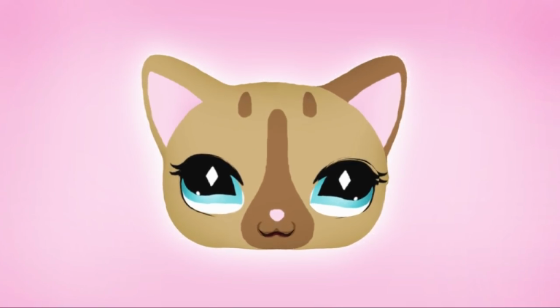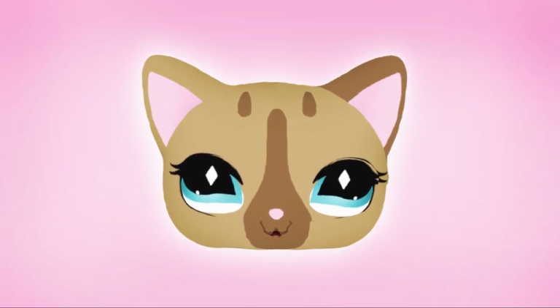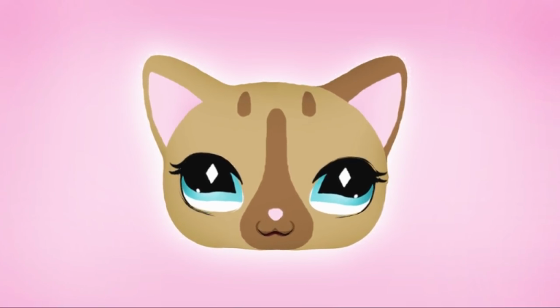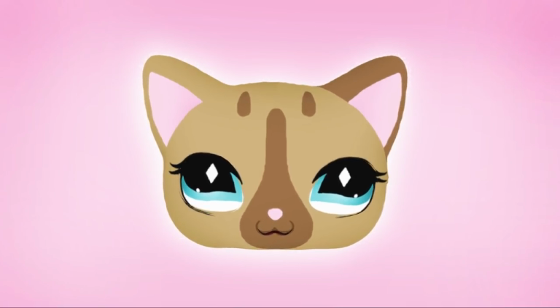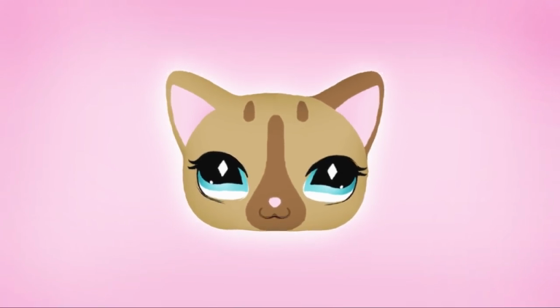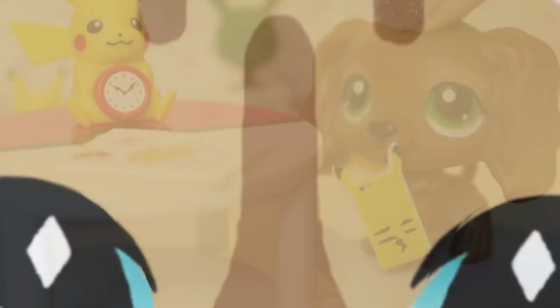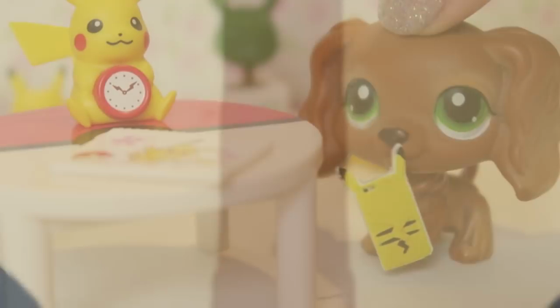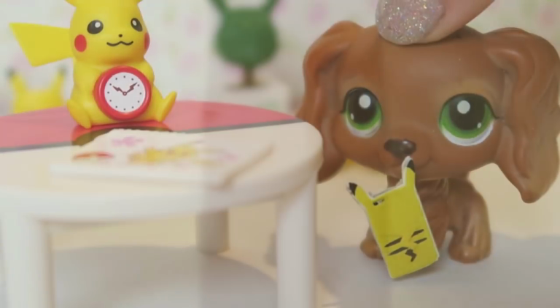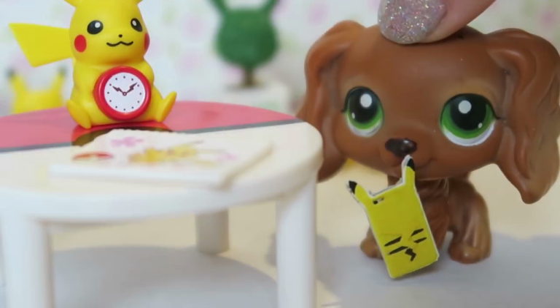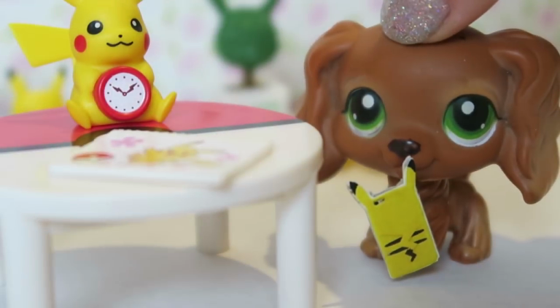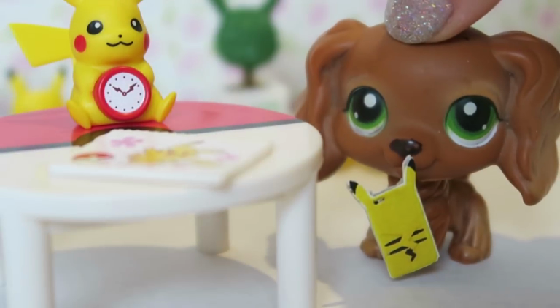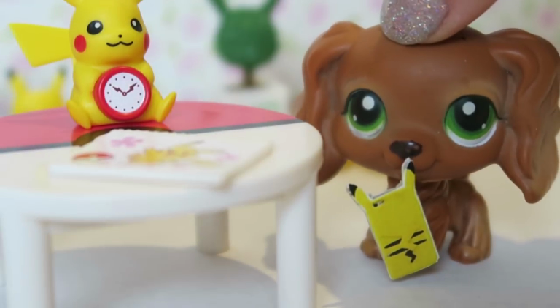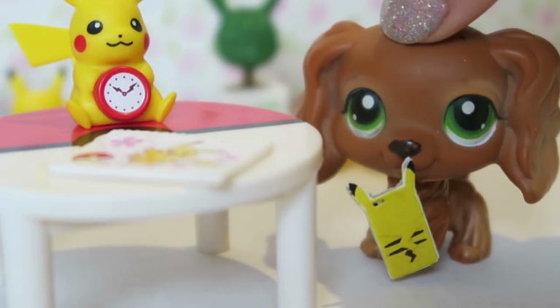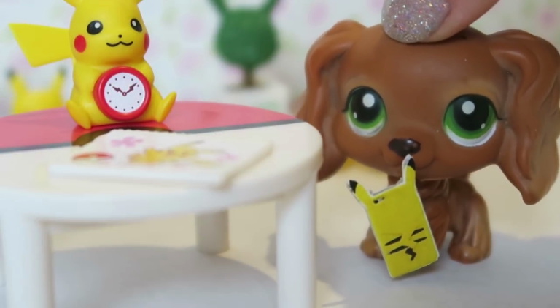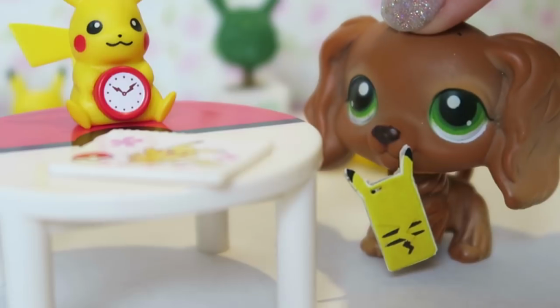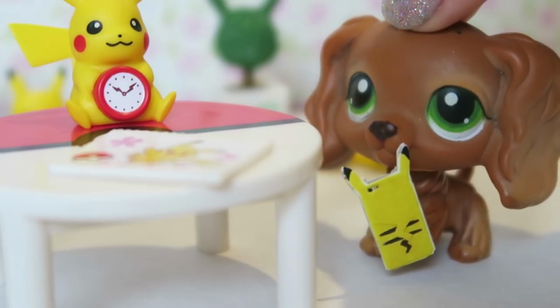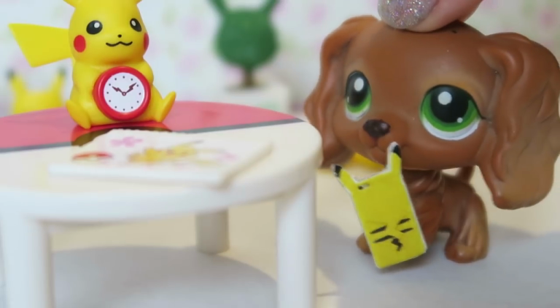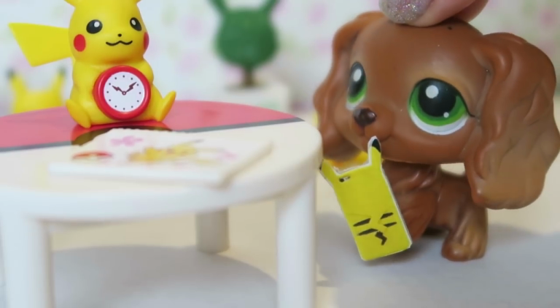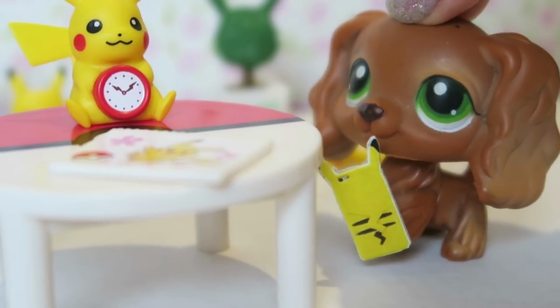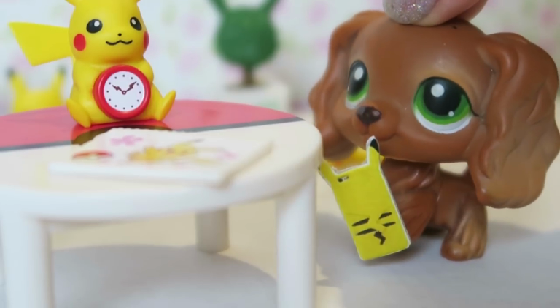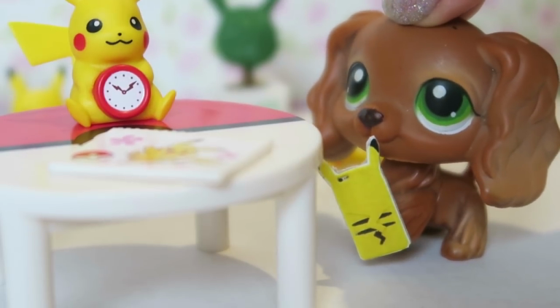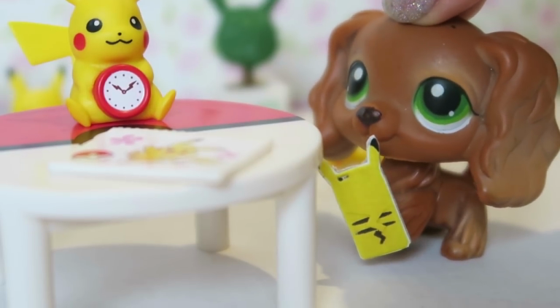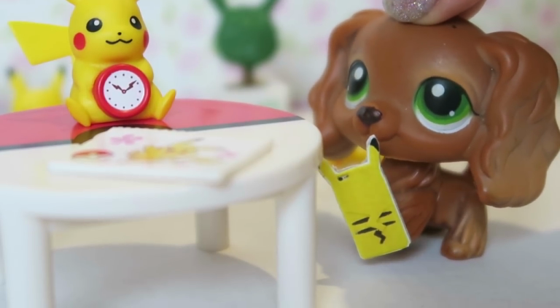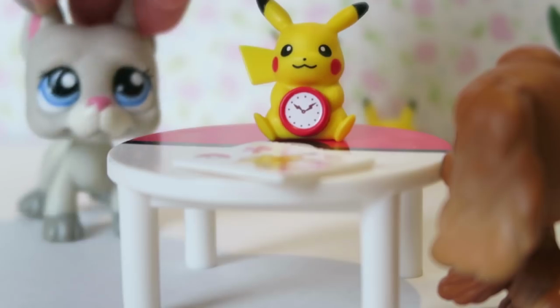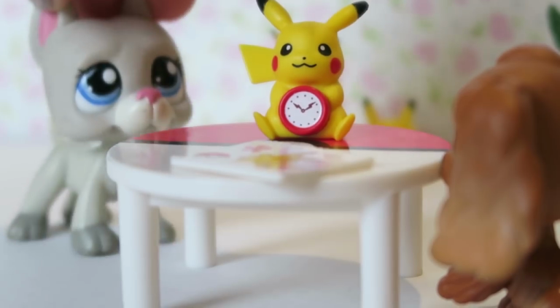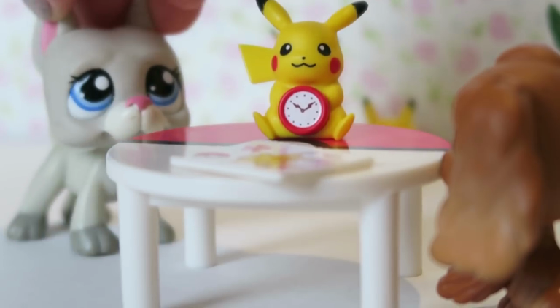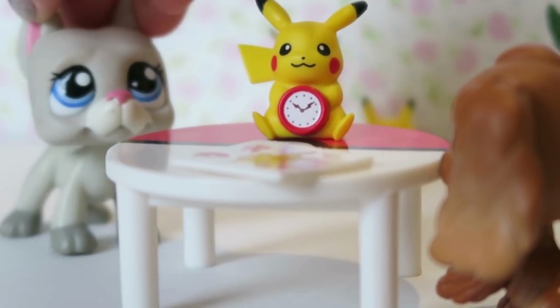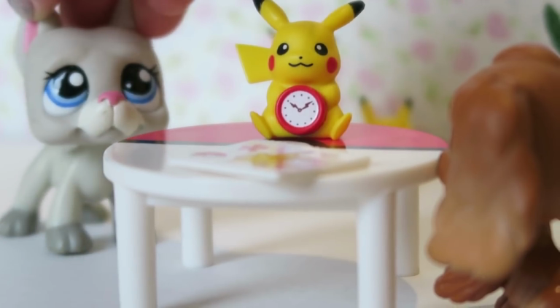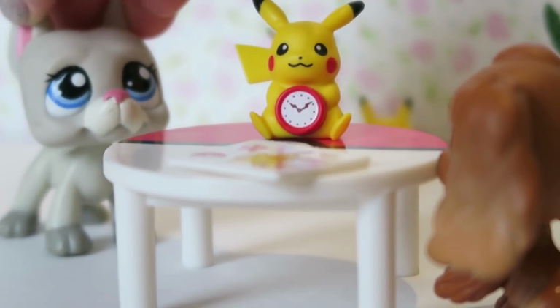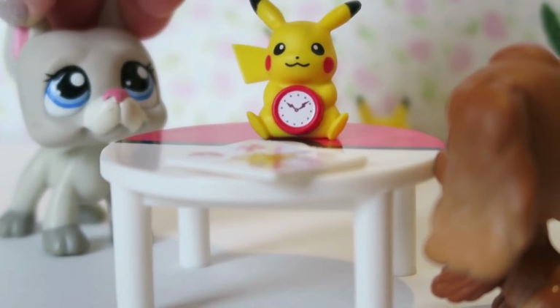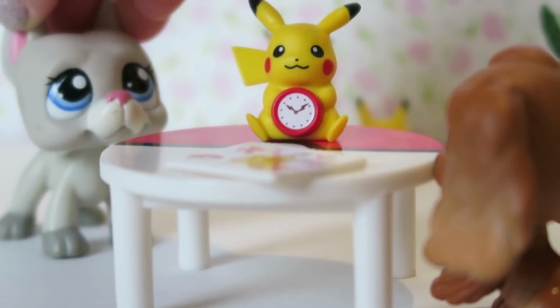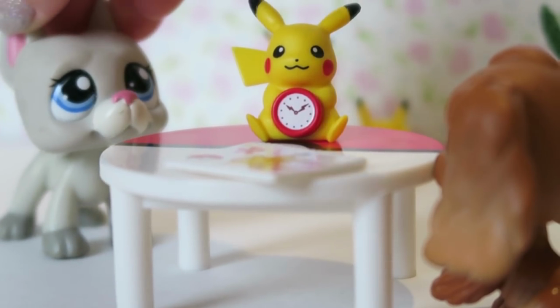Alice LPS. Oh my dog Samantha, they've released the brand new Pokémon card series. Really? I've been waiting for ages.